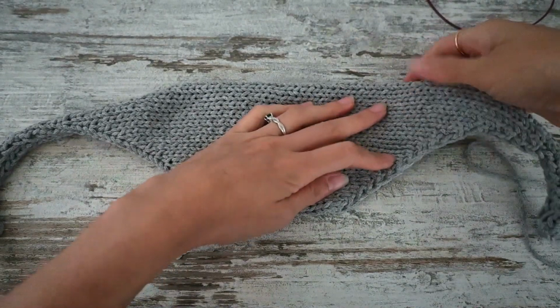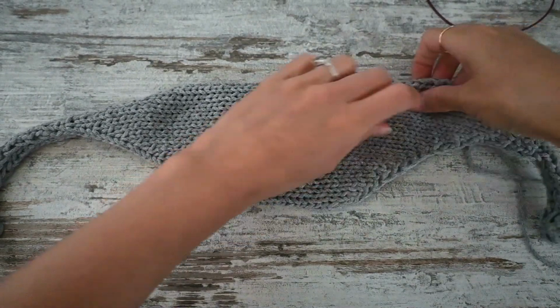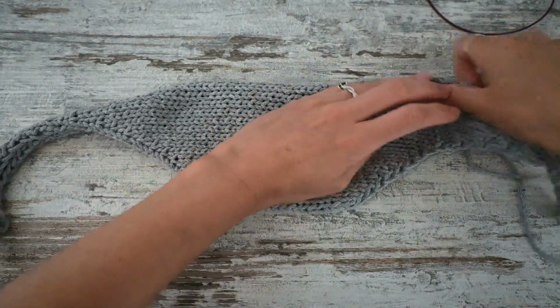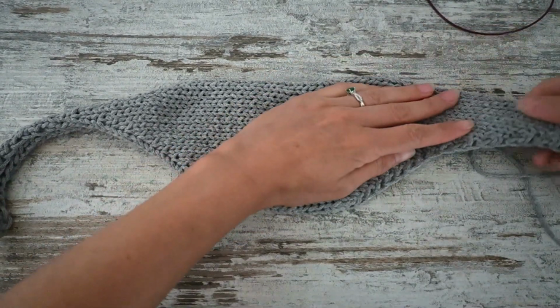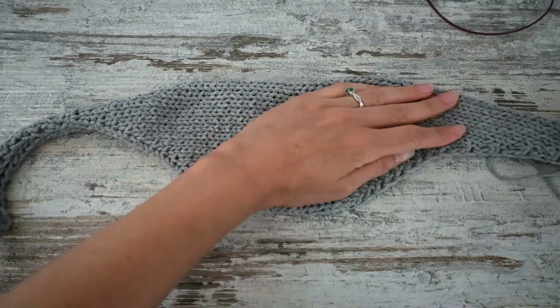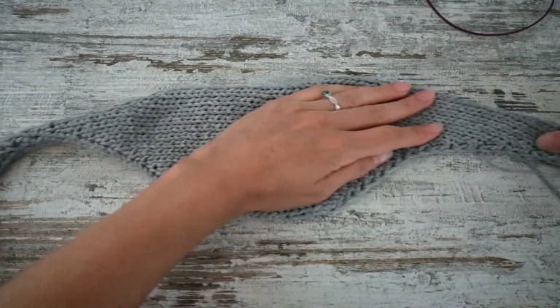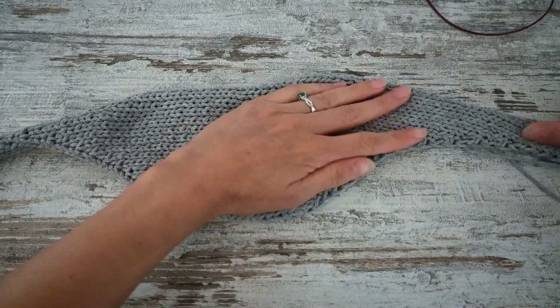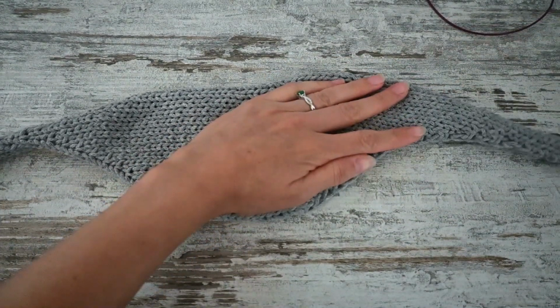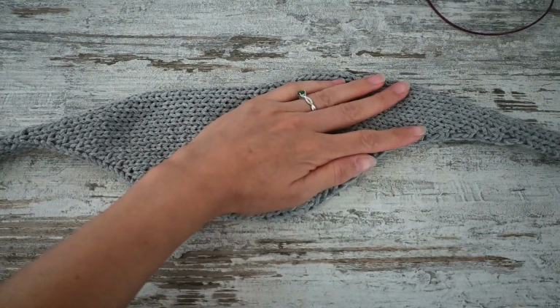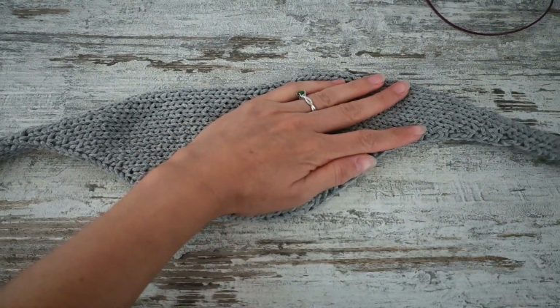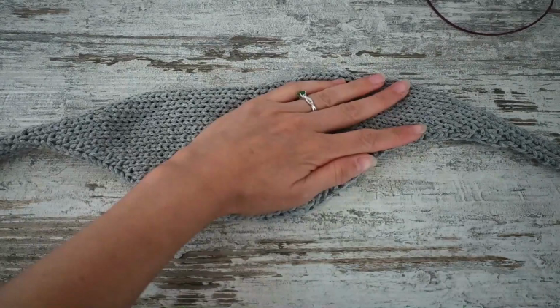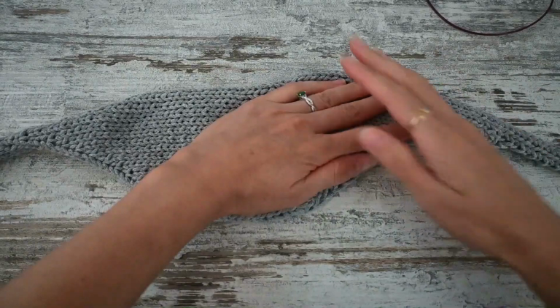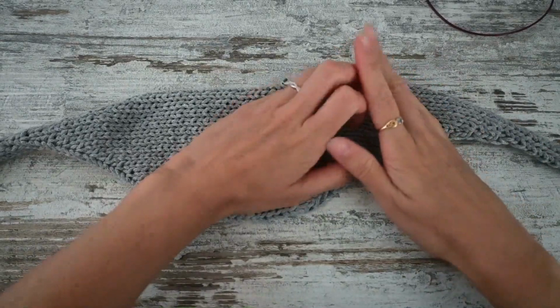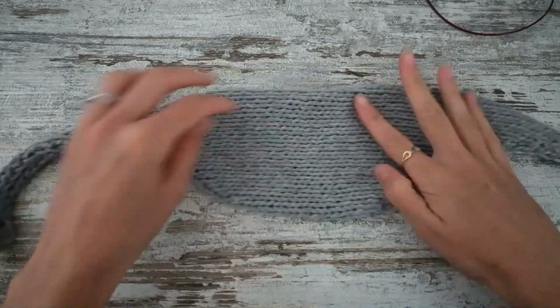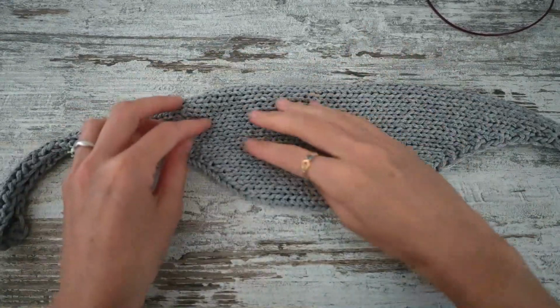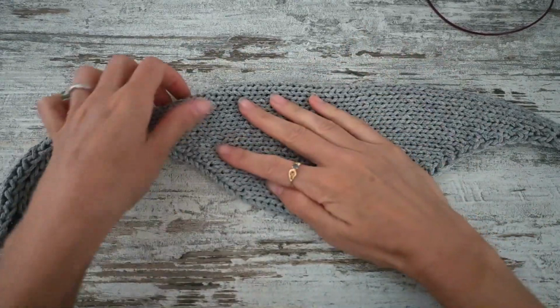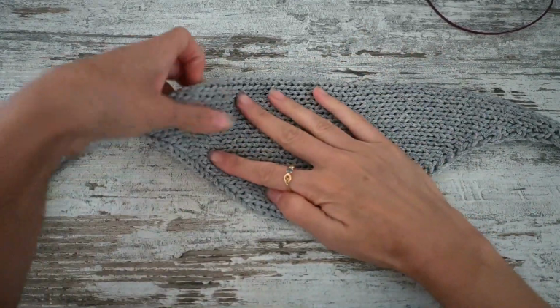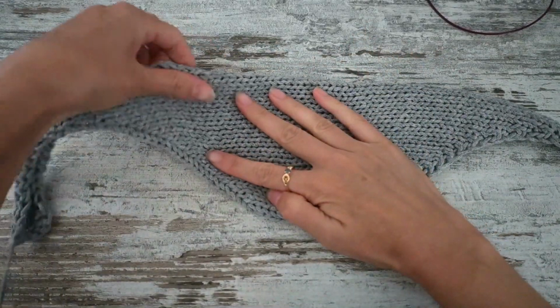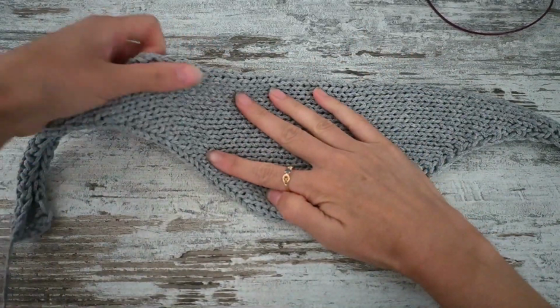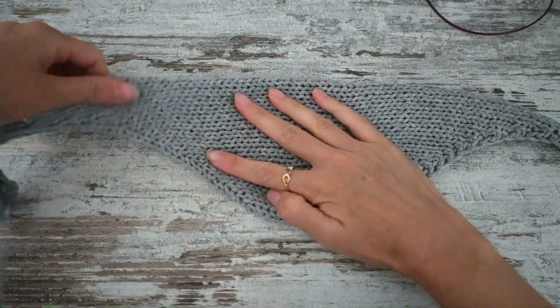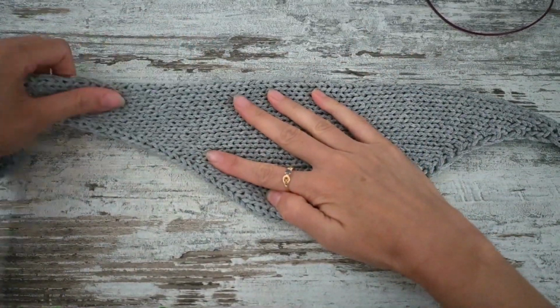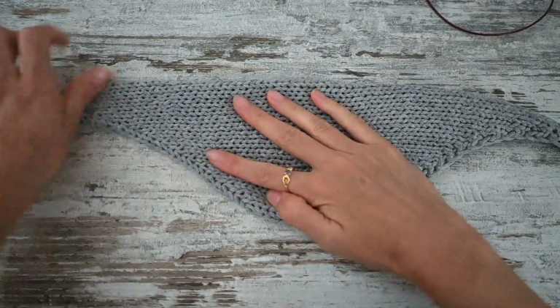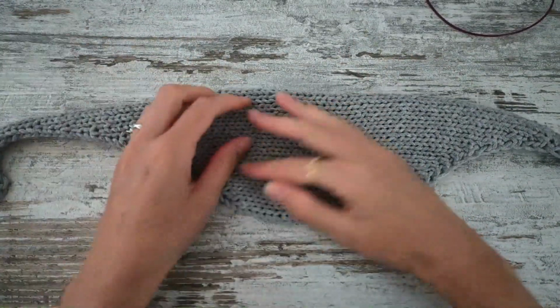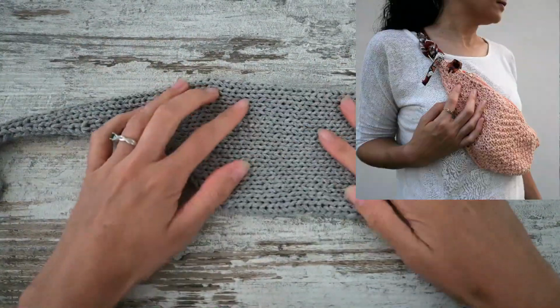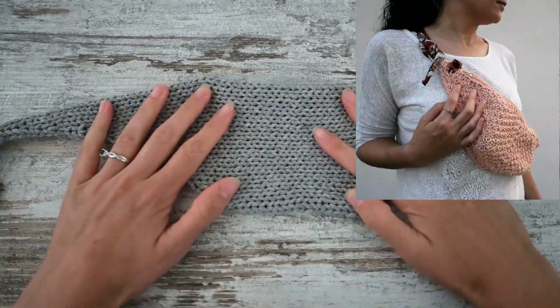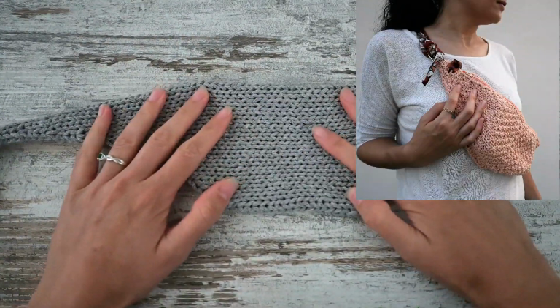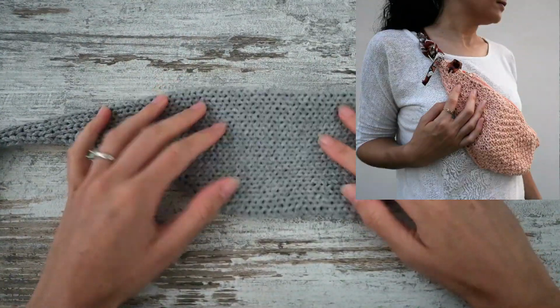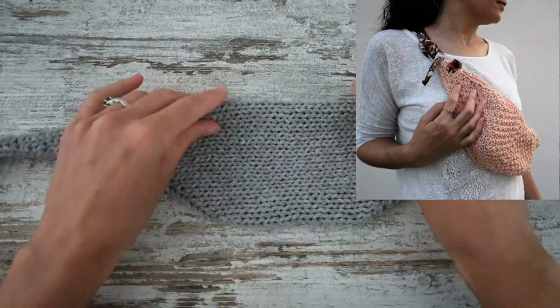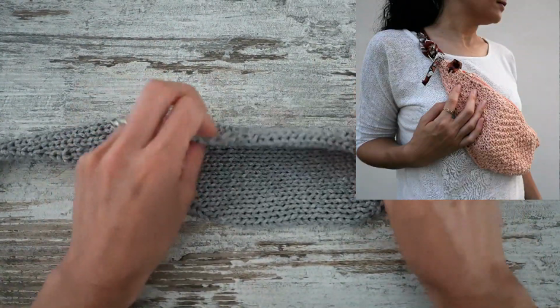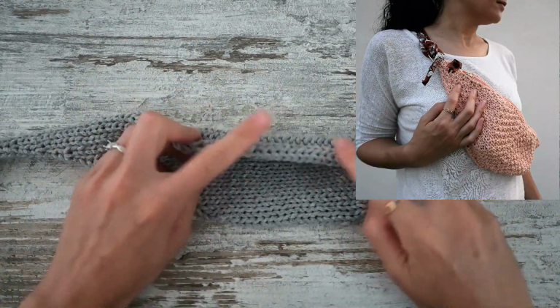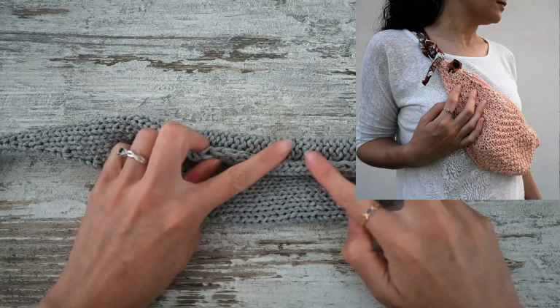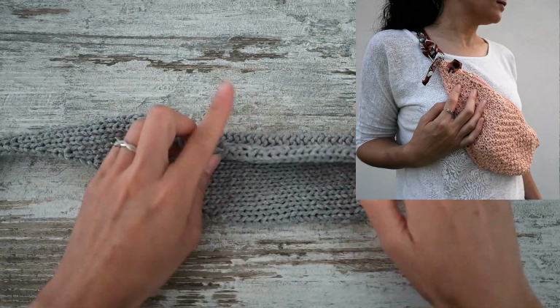Hello, I'm Sydney from Offil du Tricot. Welcome to my channel and today I'm going to show you how to pick up and knit stitches.